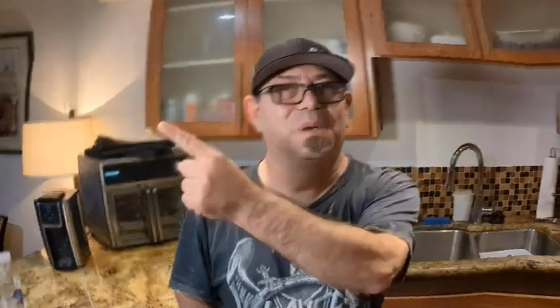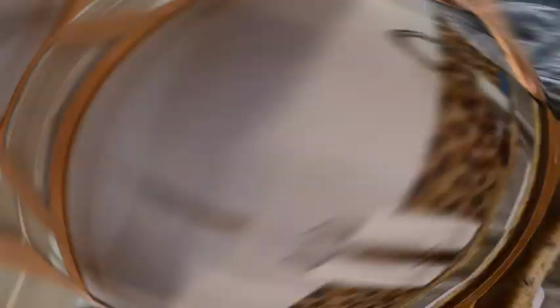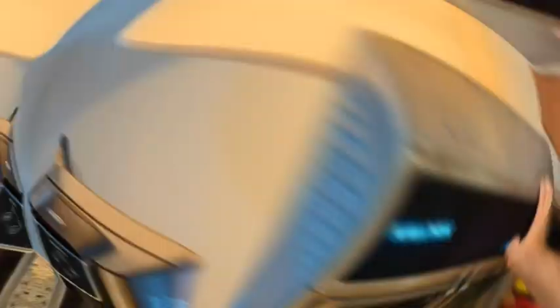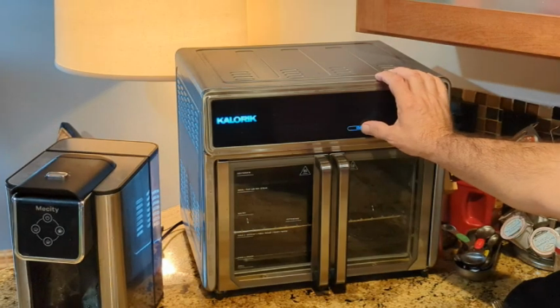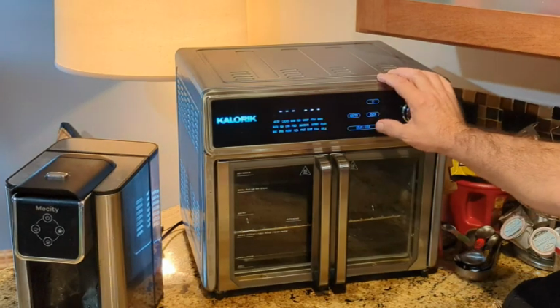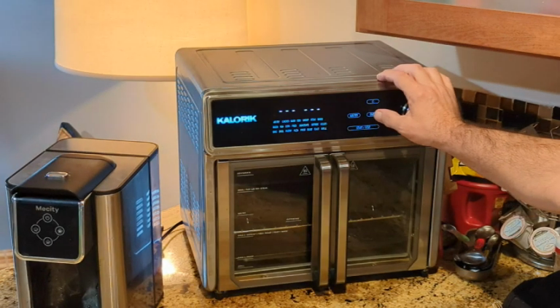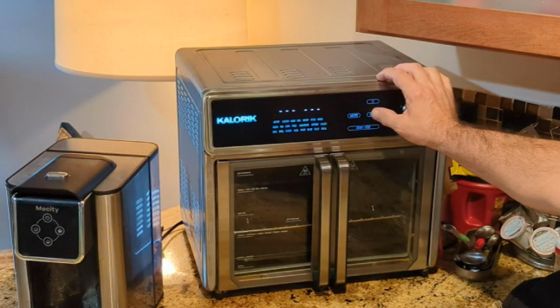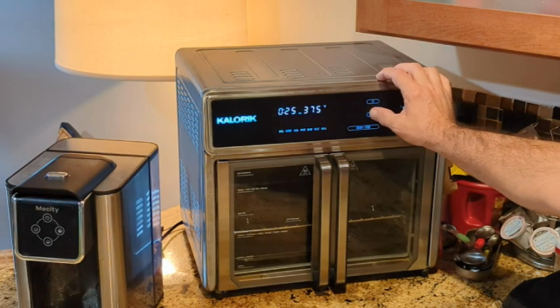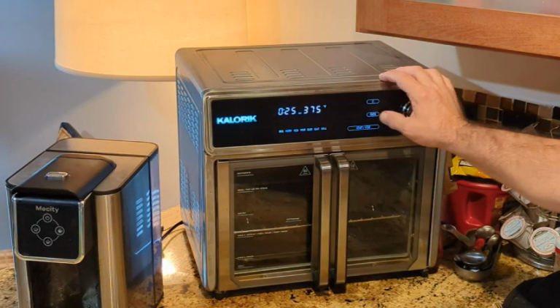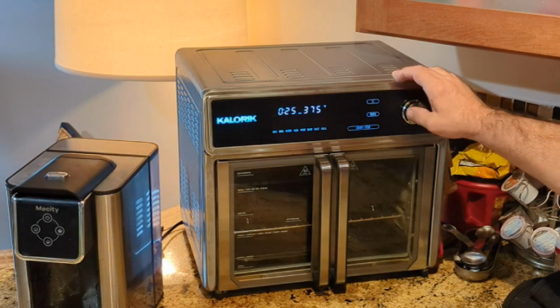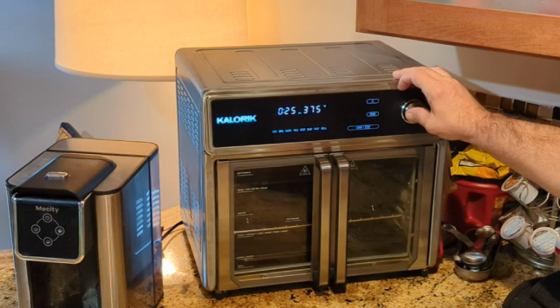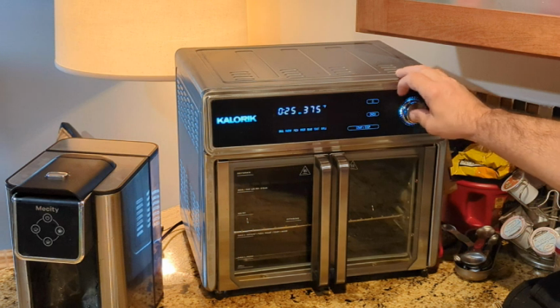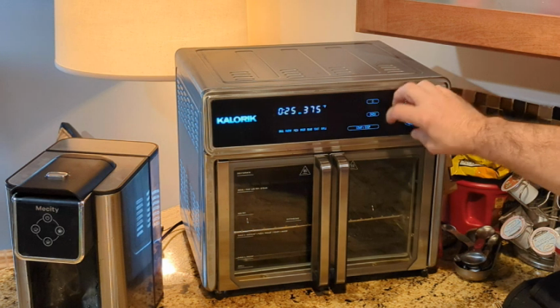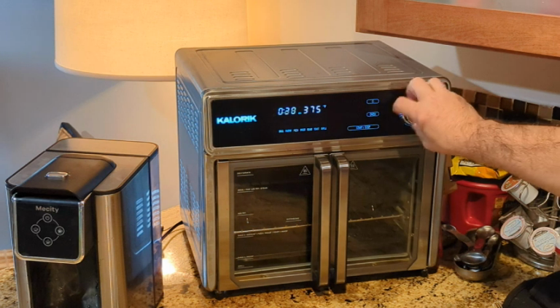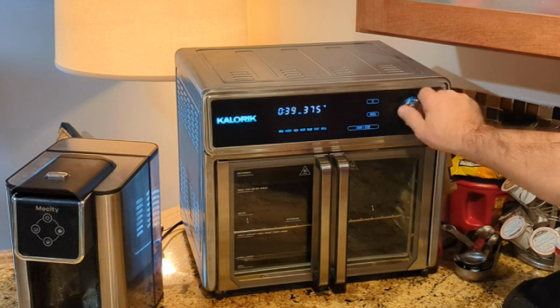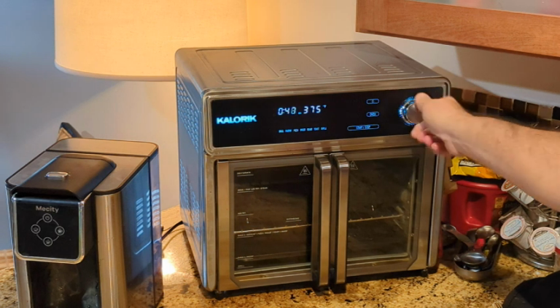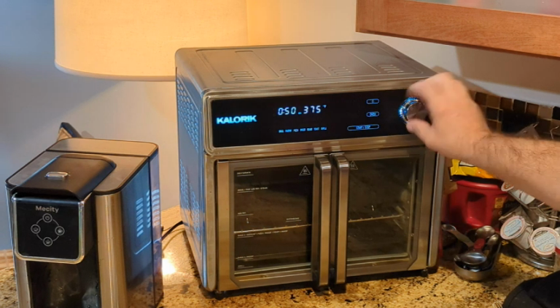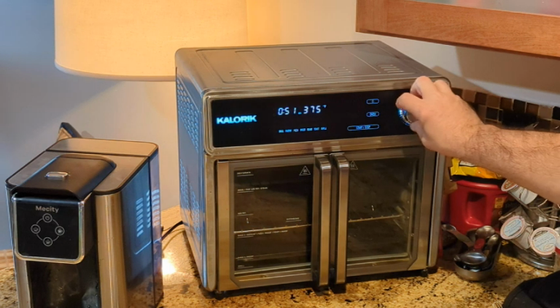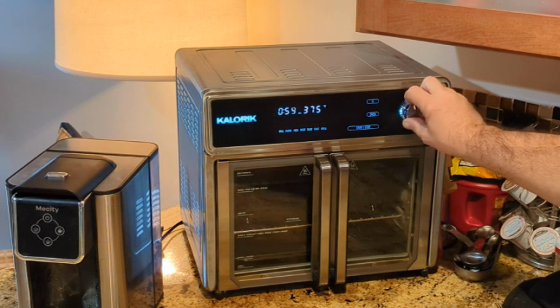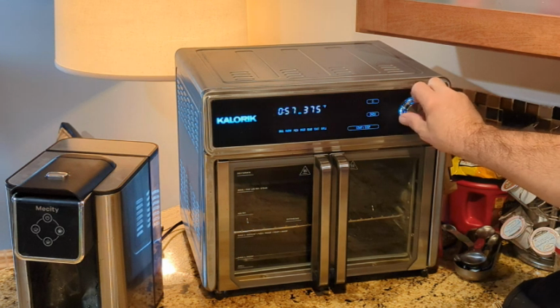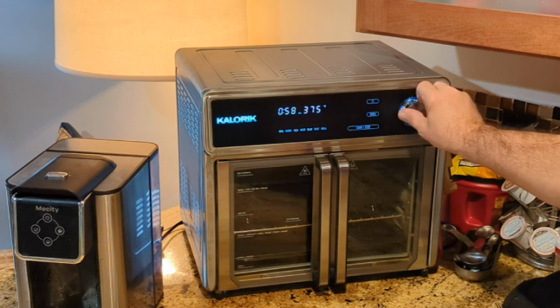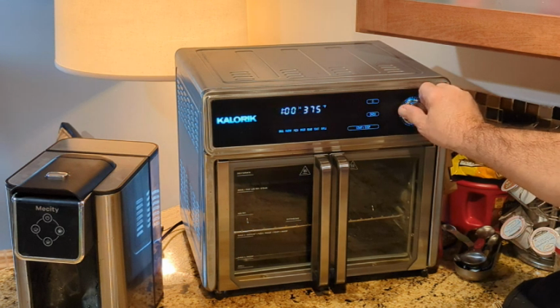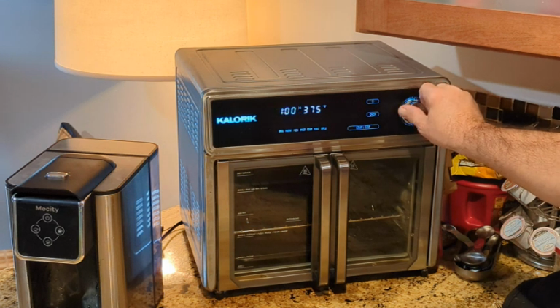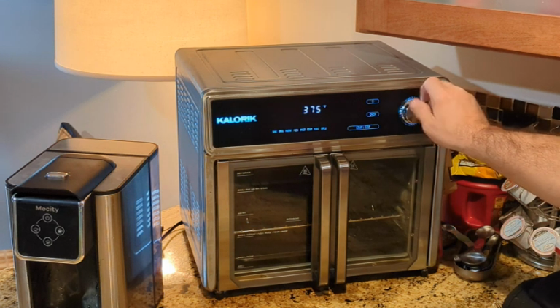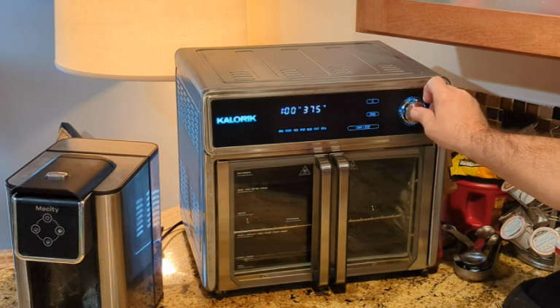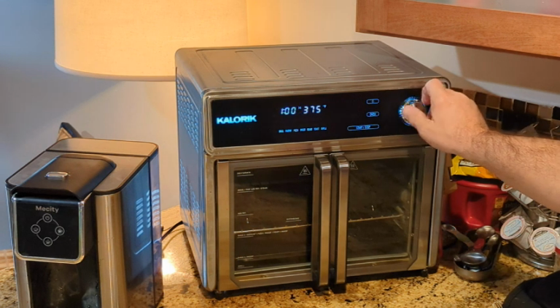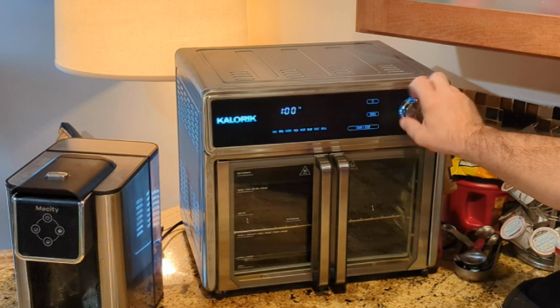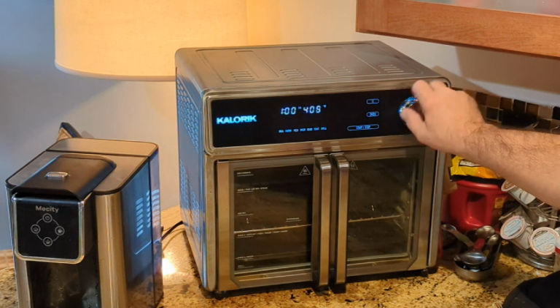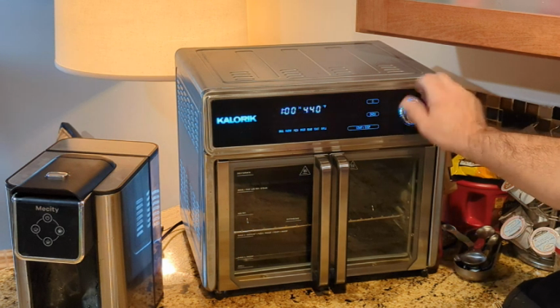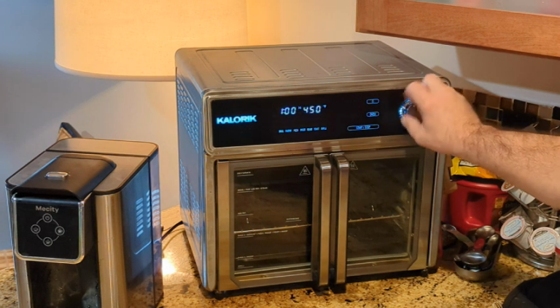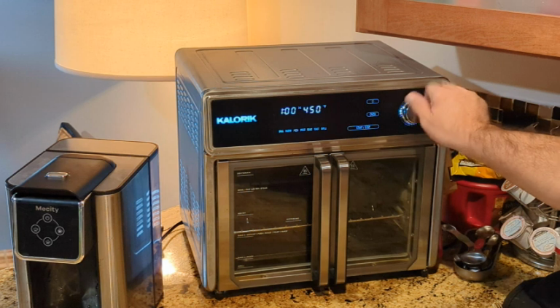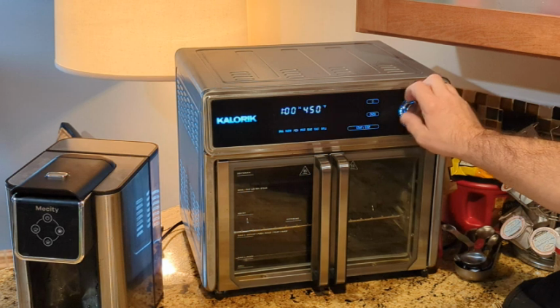Over to the Max — turning it on and setting the time a lot higher than I need and the temperature at 450 degrees.